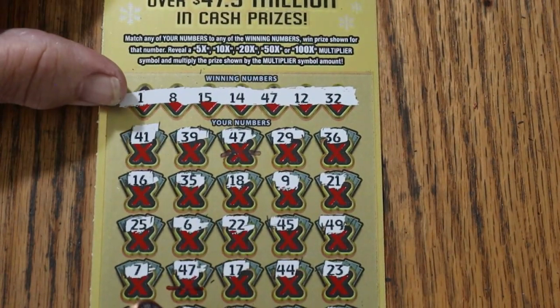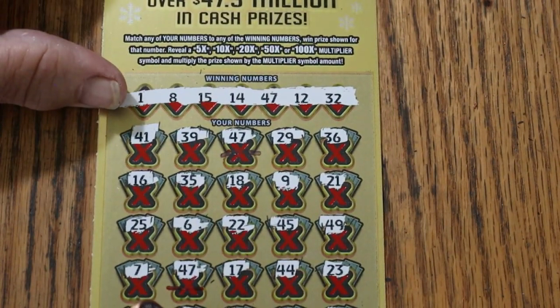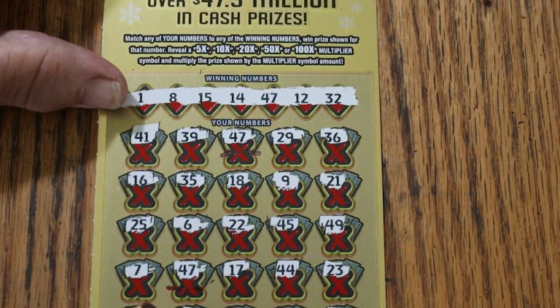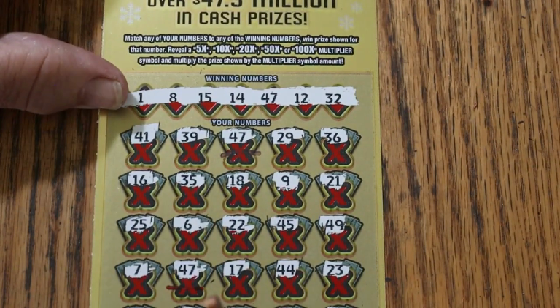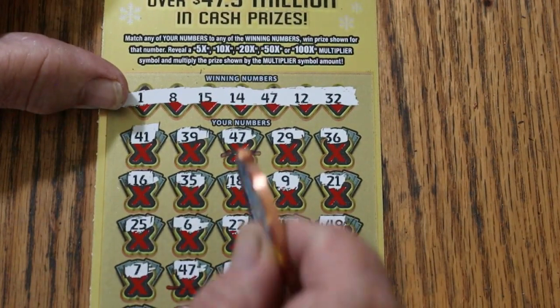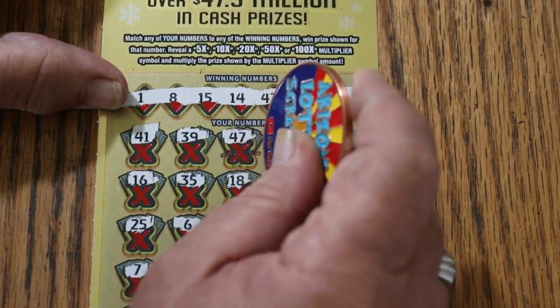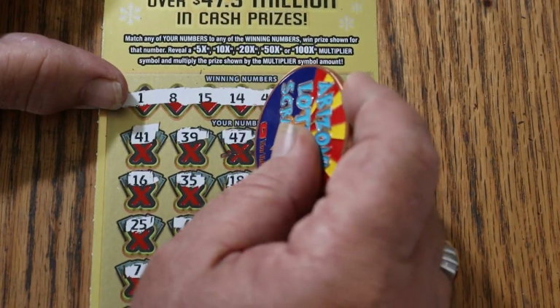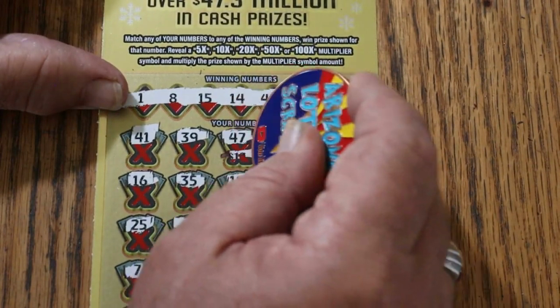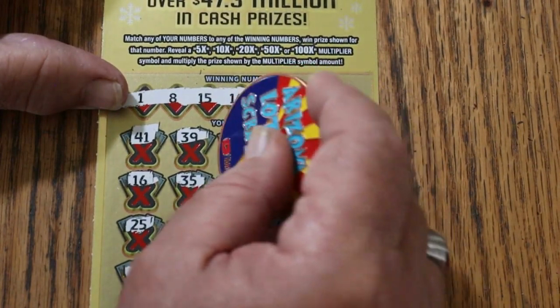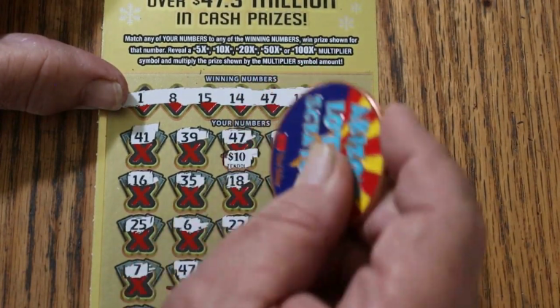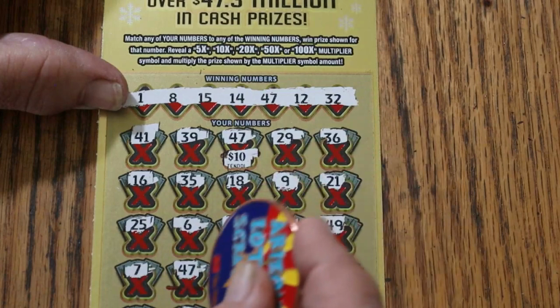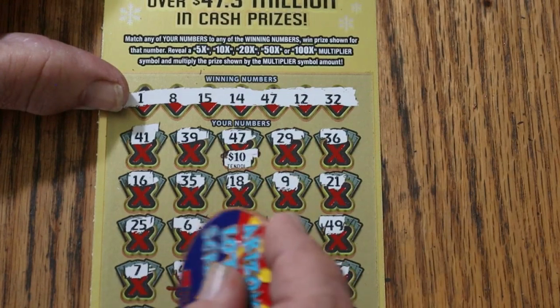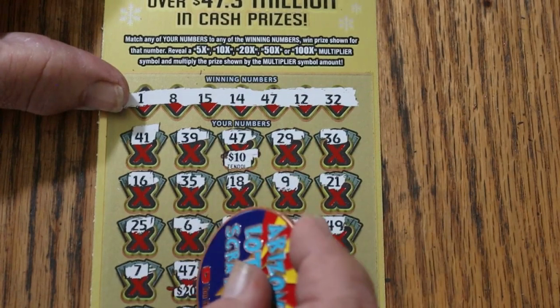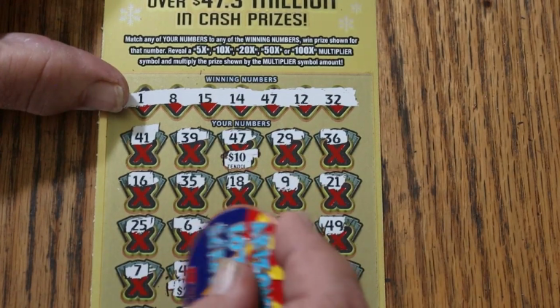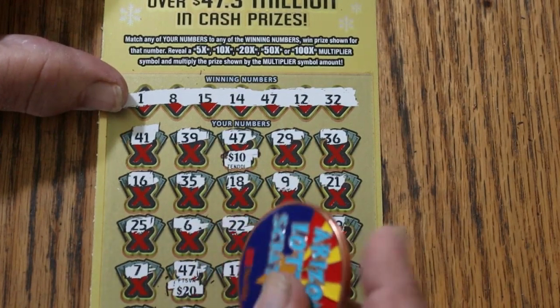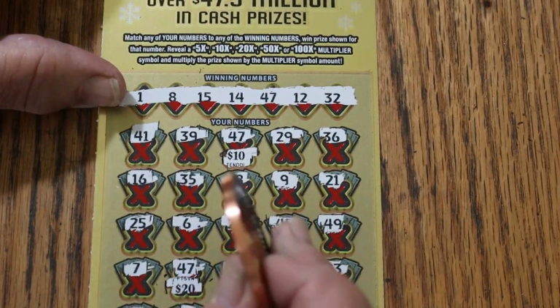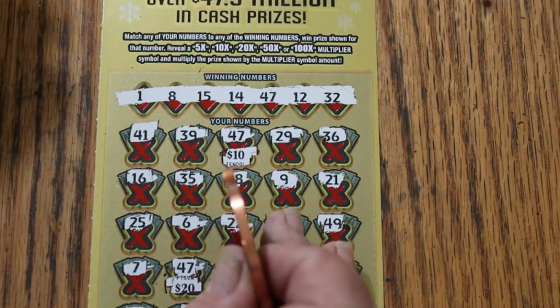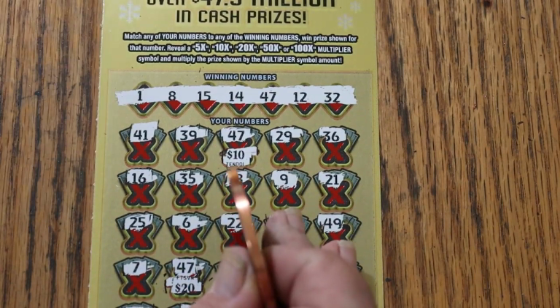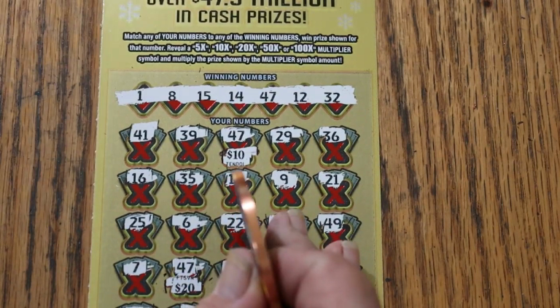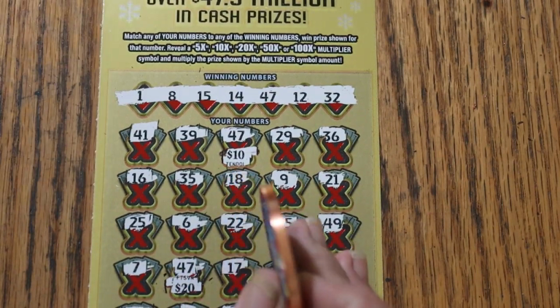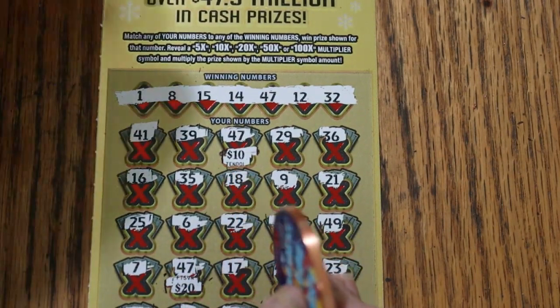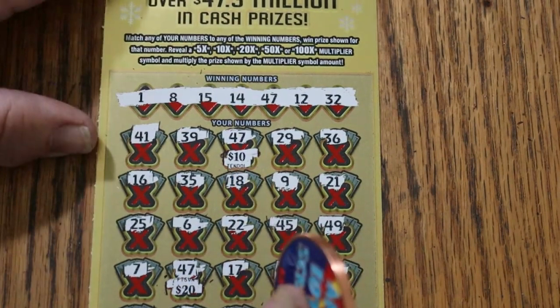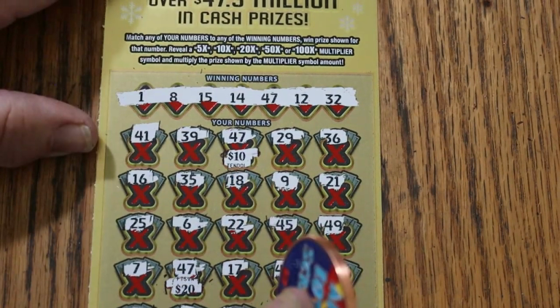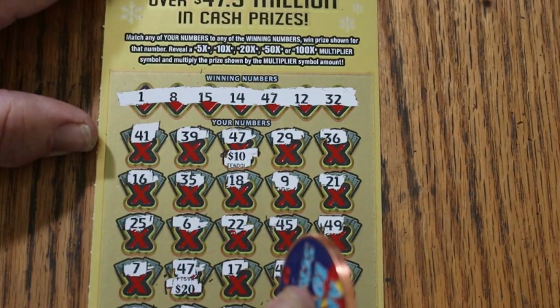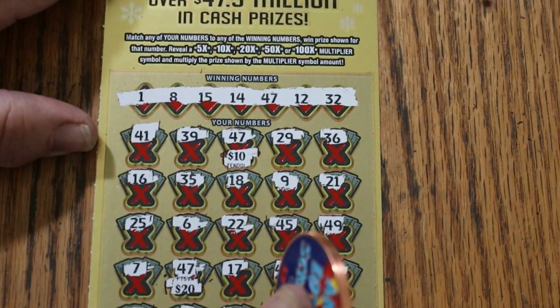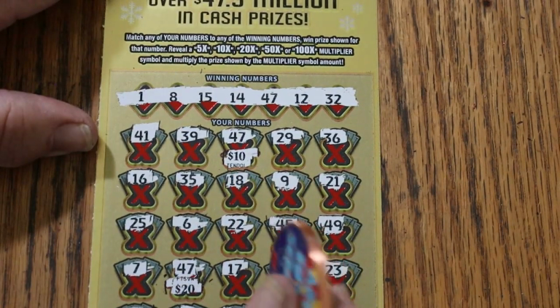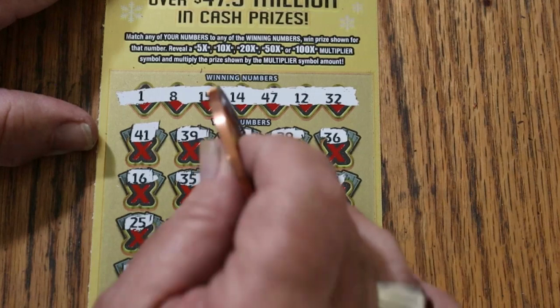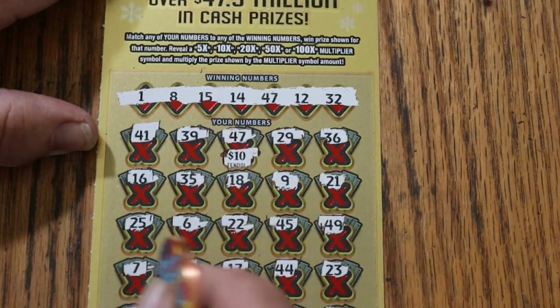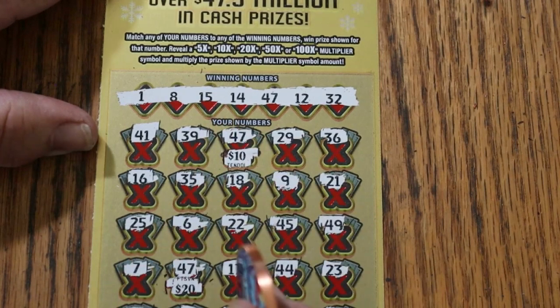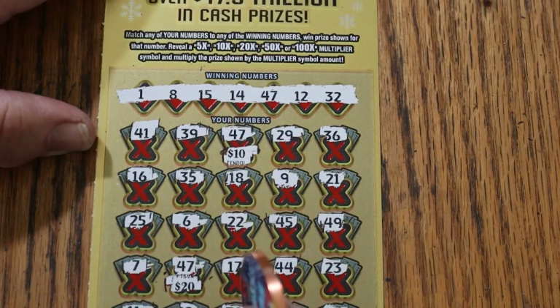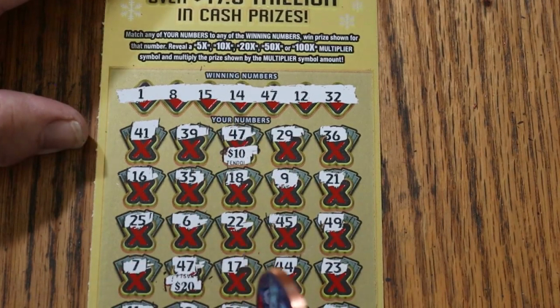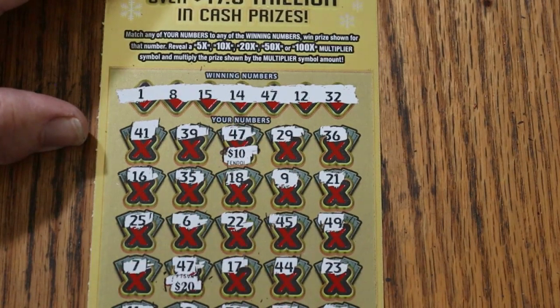So what are we going to get on this thing? 10 there, and 20 for 30. Okay, didn't see that coming — I figured it was going to be 10 and 10, but I'm not complaining.